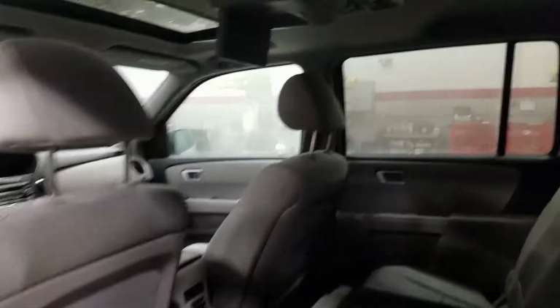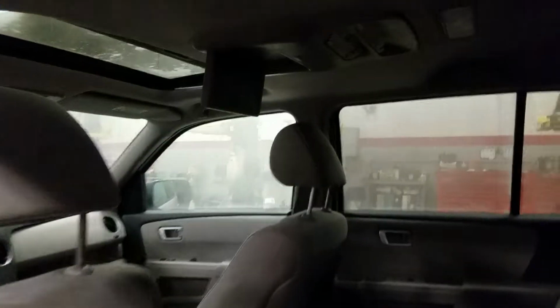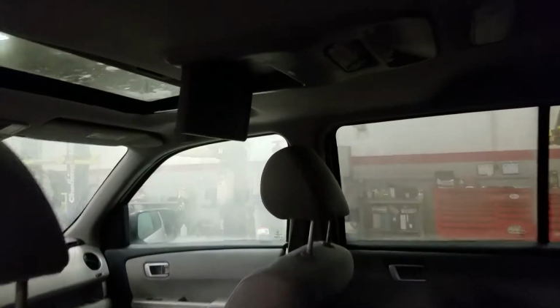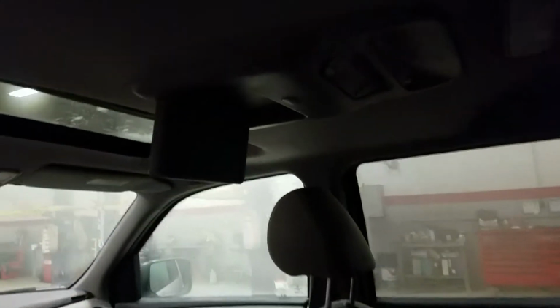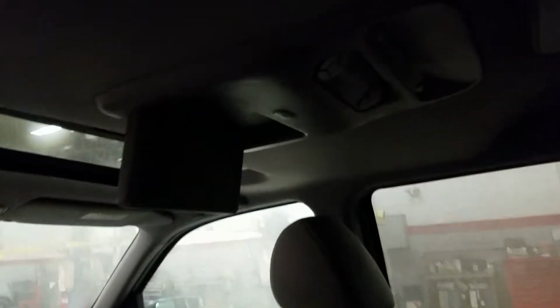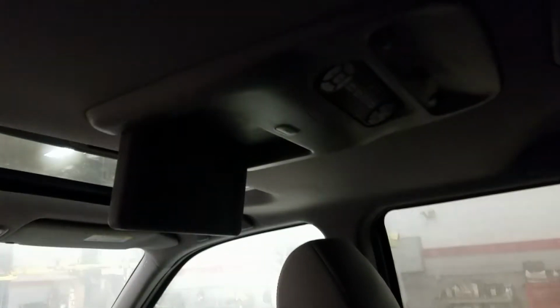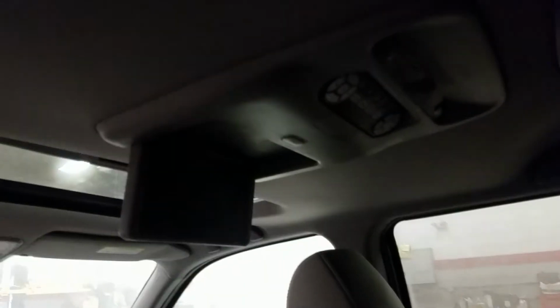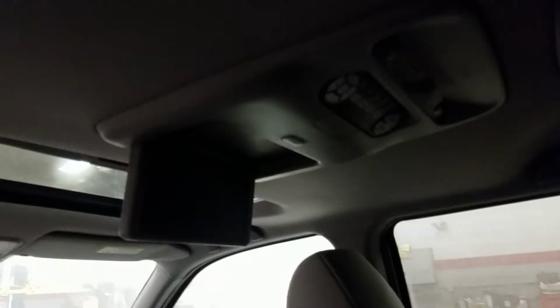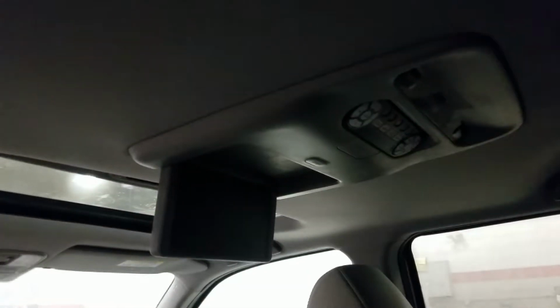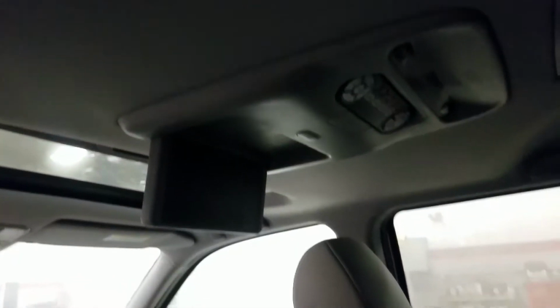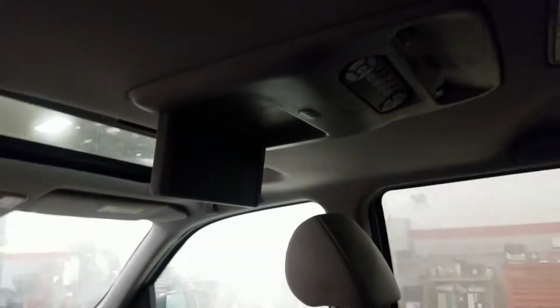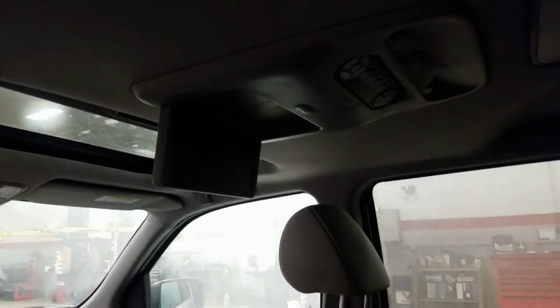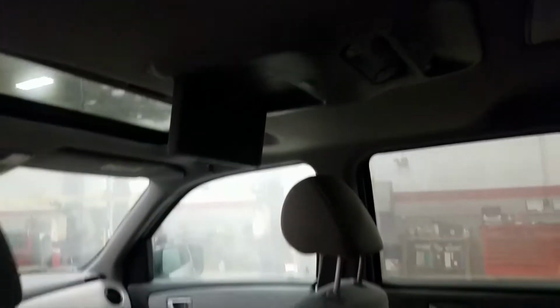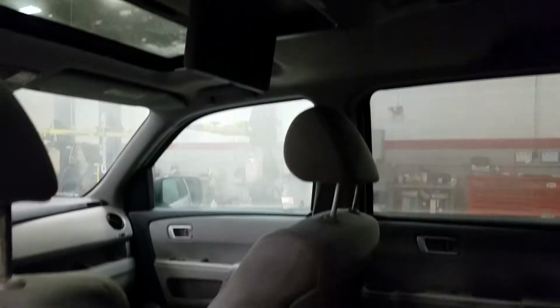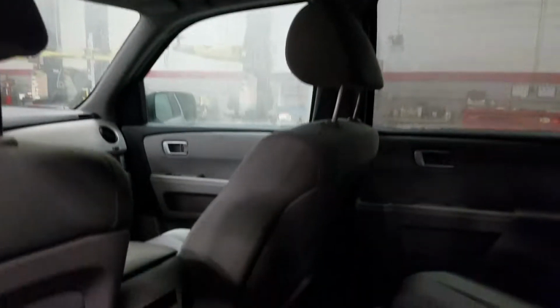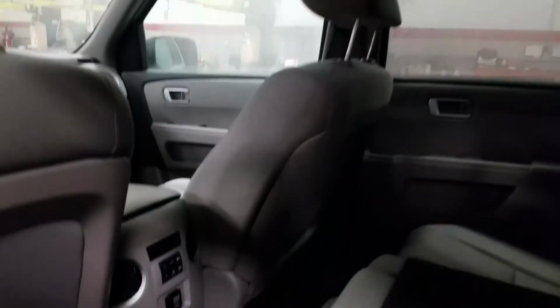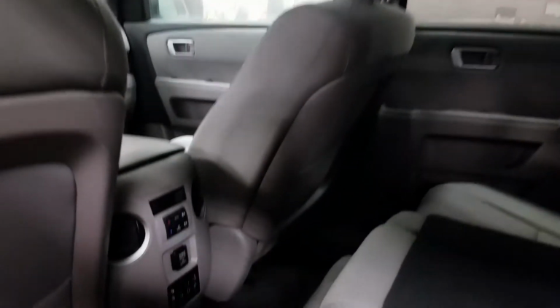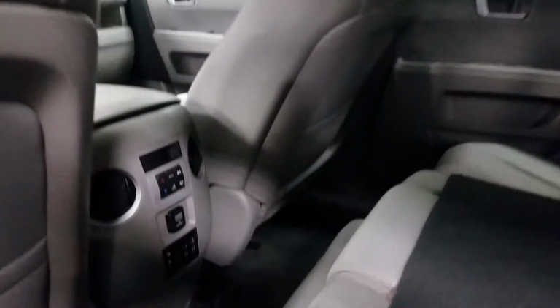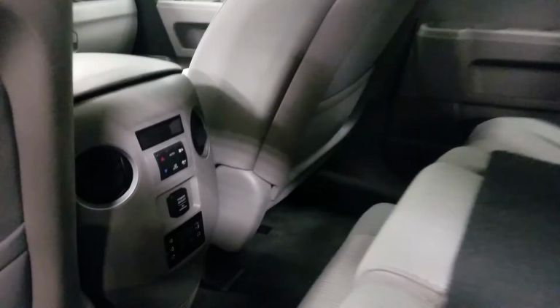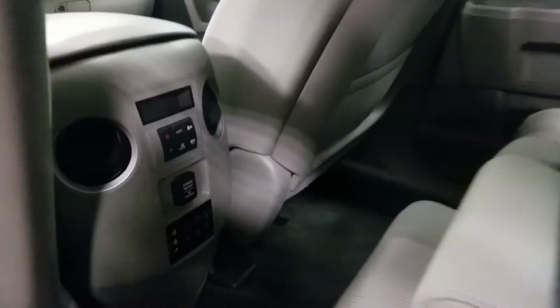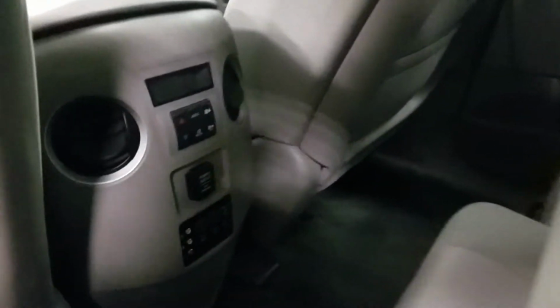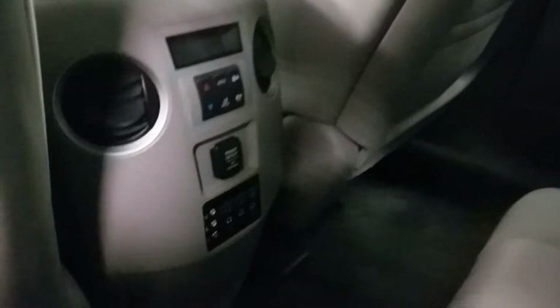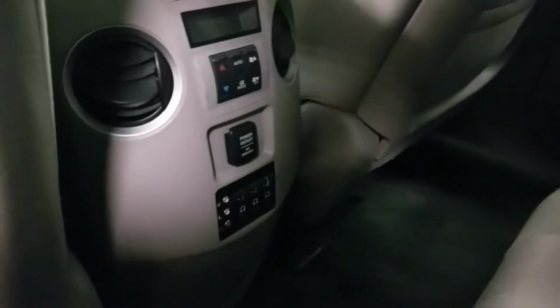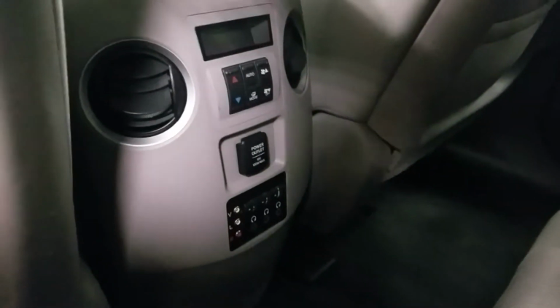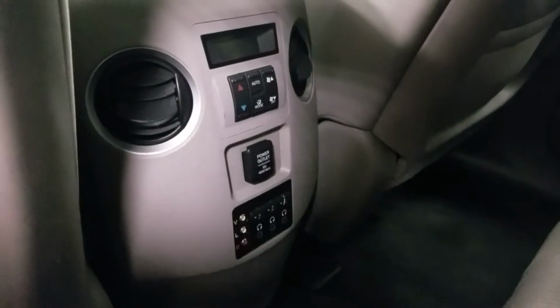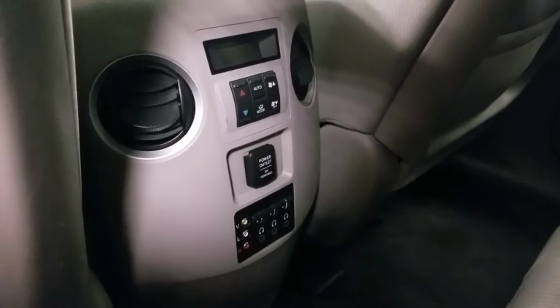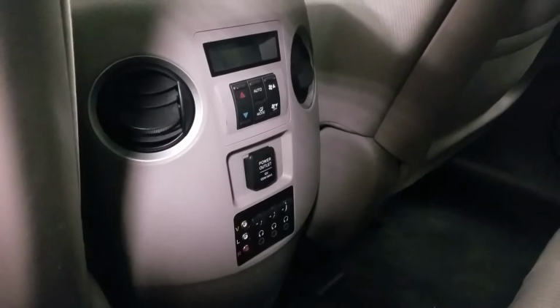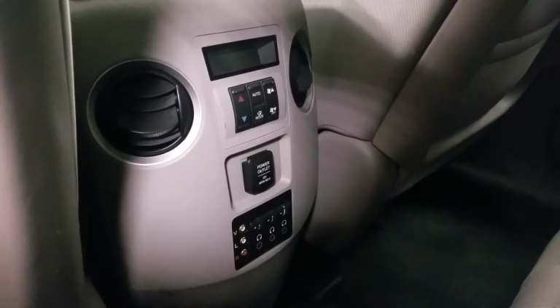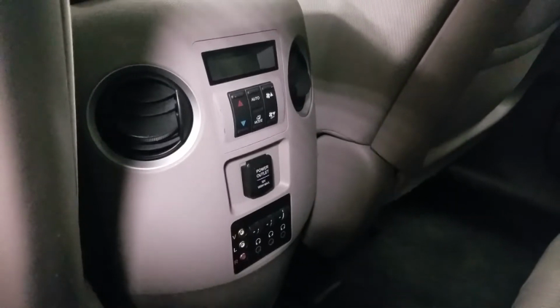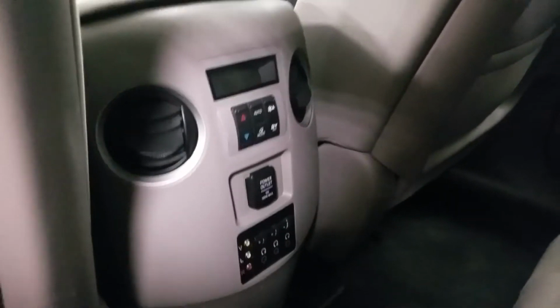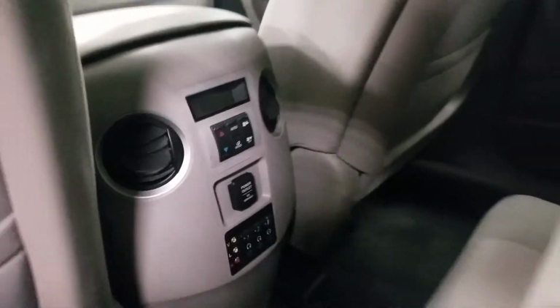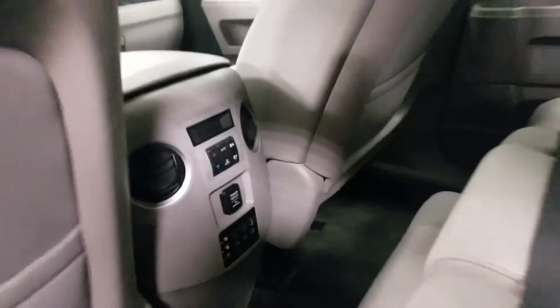That's your DVD system there, and then all the extra controls to plug in all the different accessories, air vents, and all the different stuff.